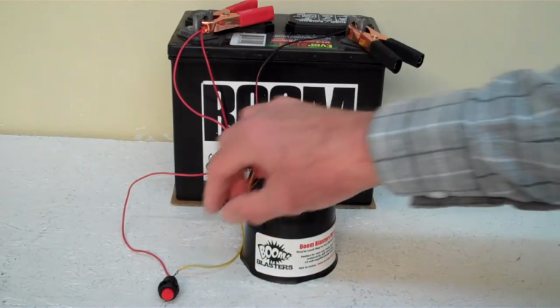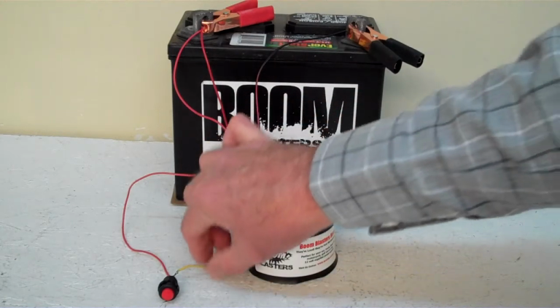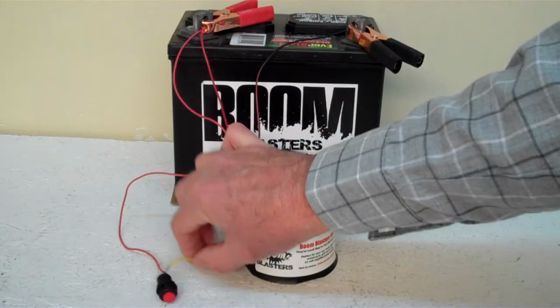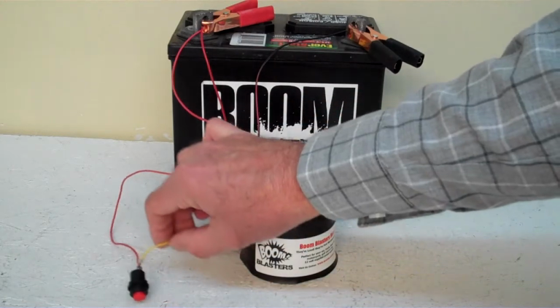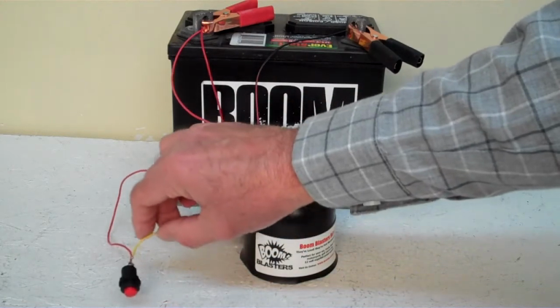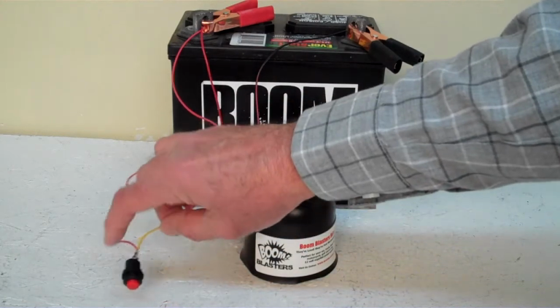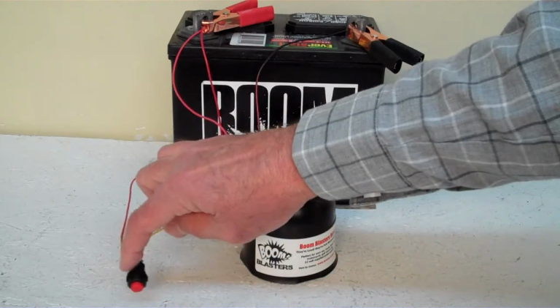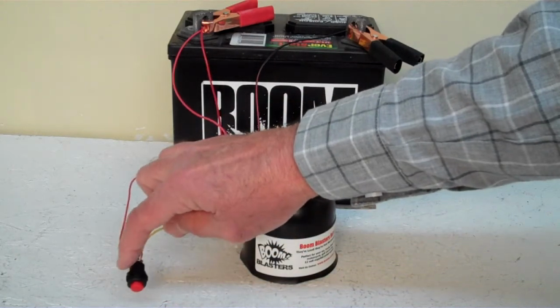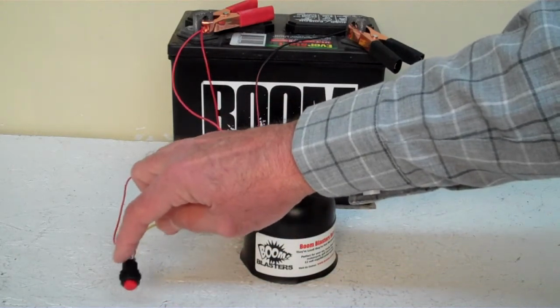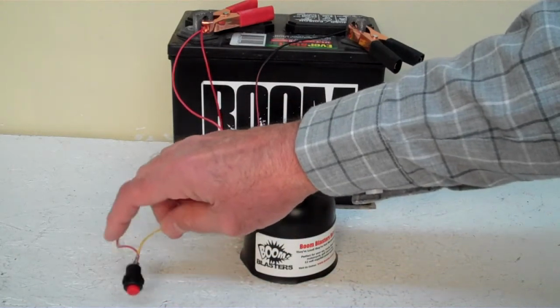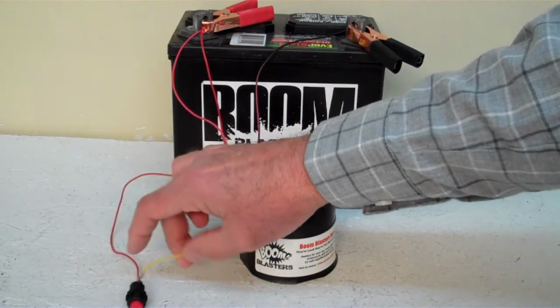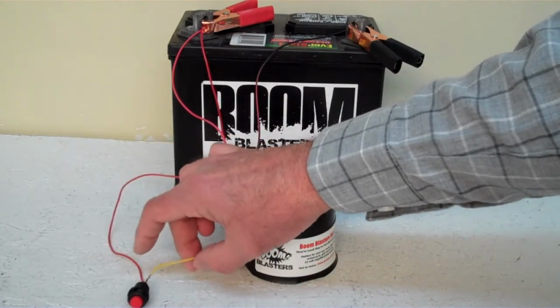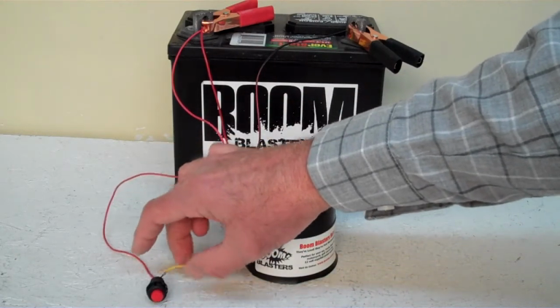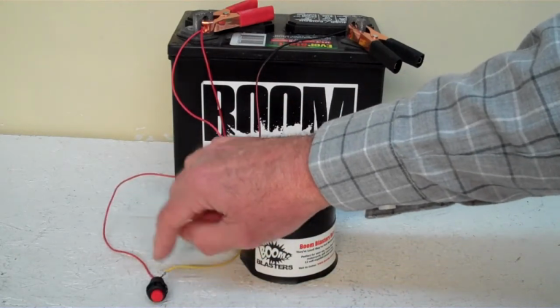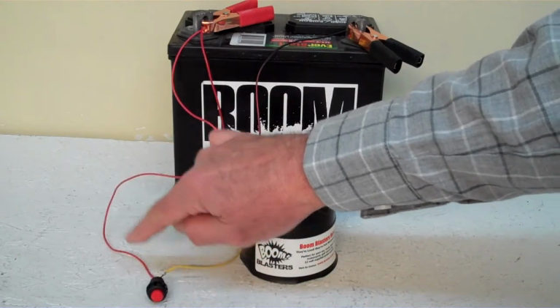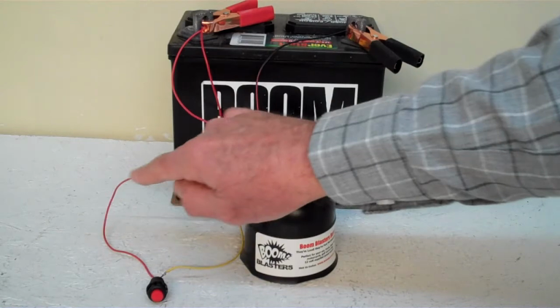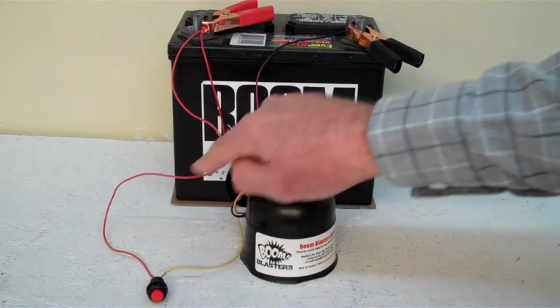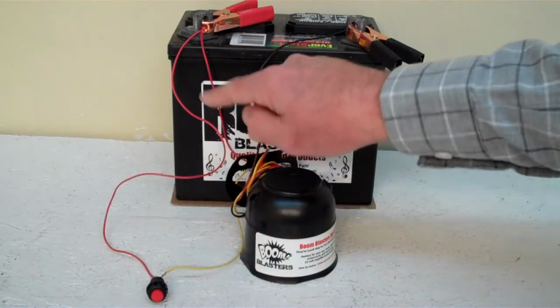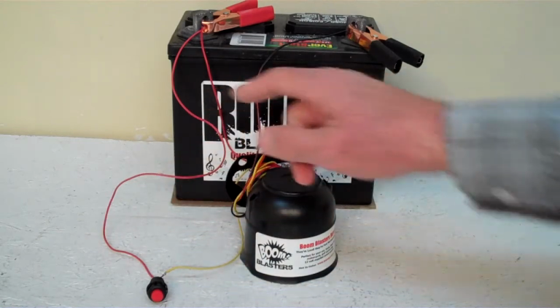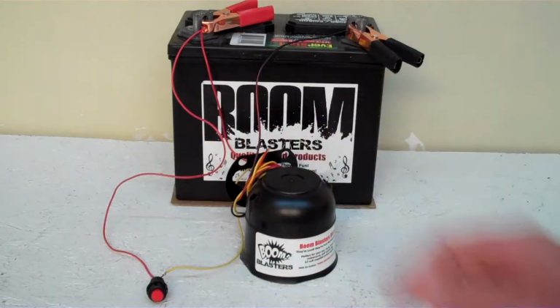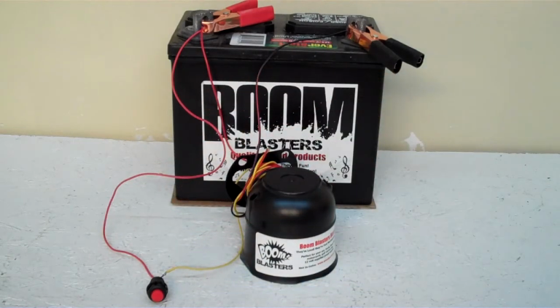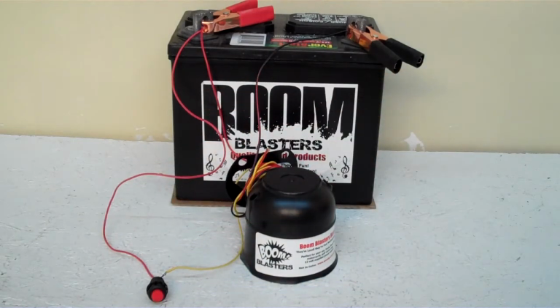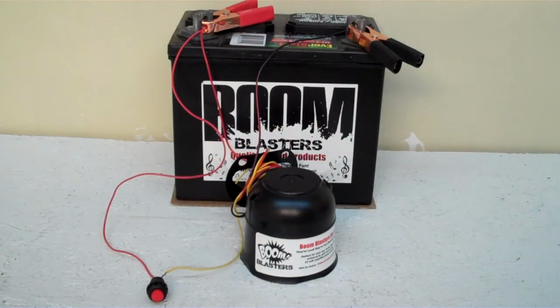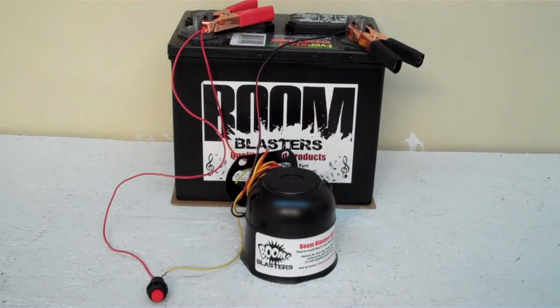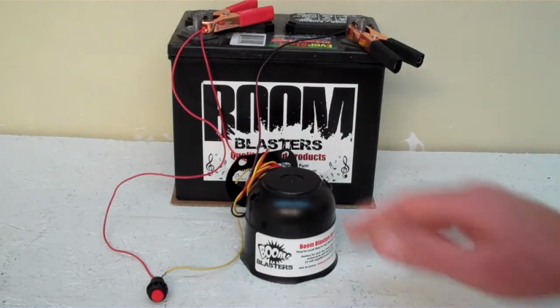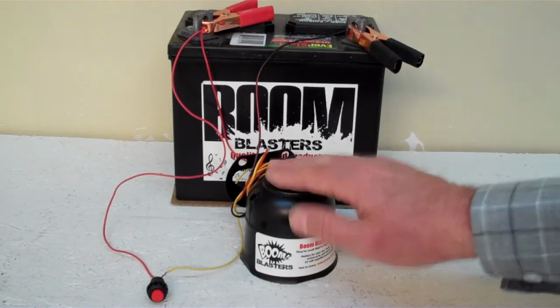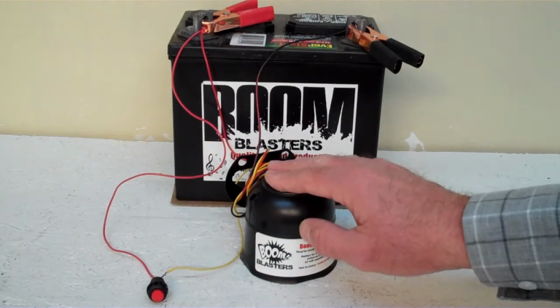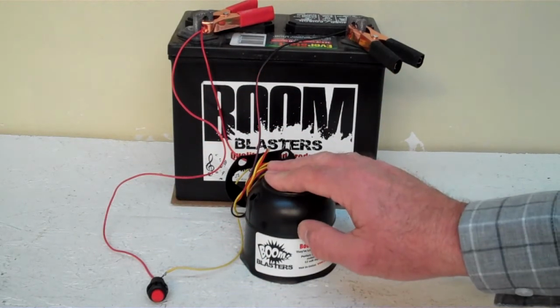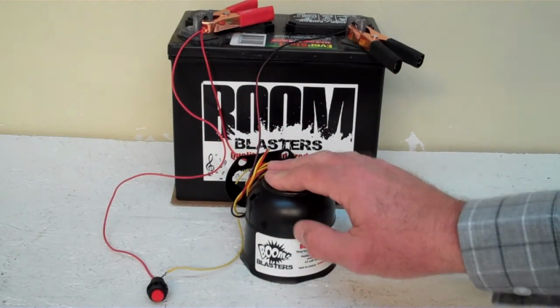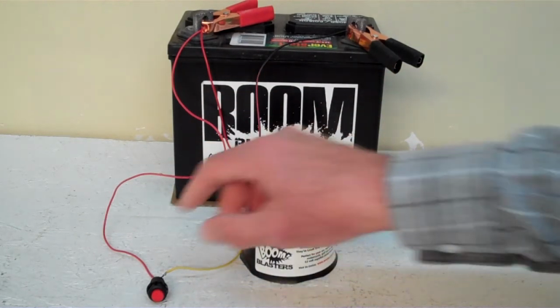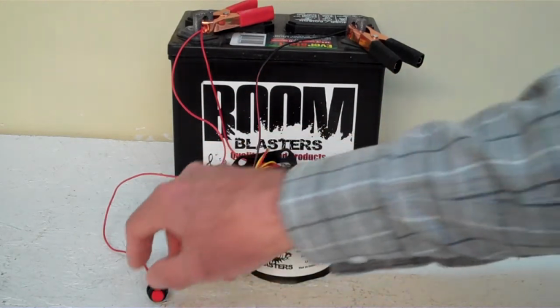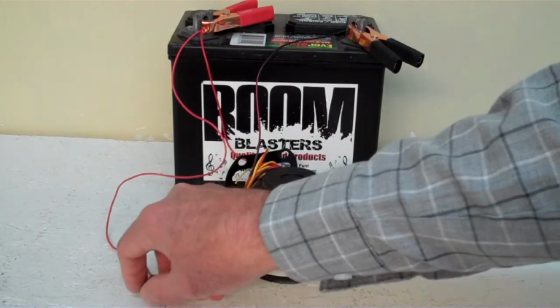Then you just run your yellow wire to one side of the button which is included, and you simply run another 12 volt wire to the other side of the button and you're good to go. So this is our Tripod Sounds car horn.